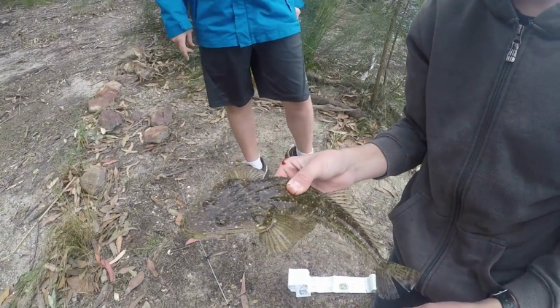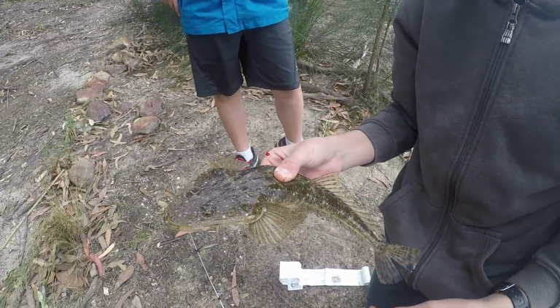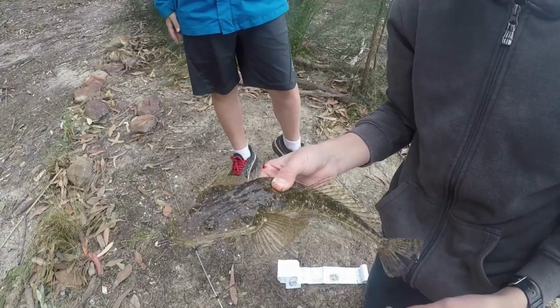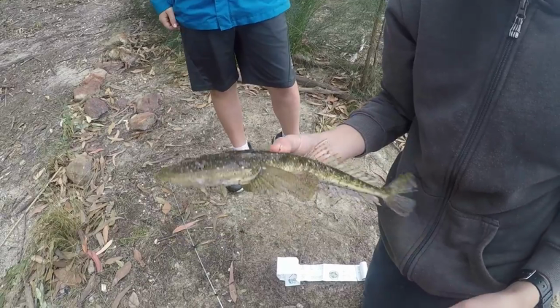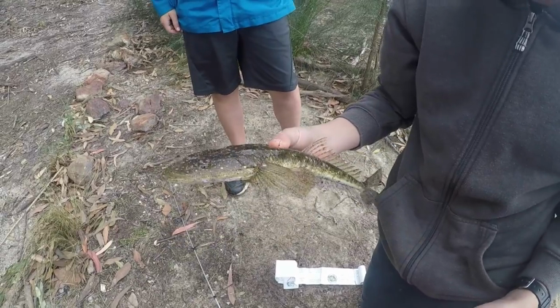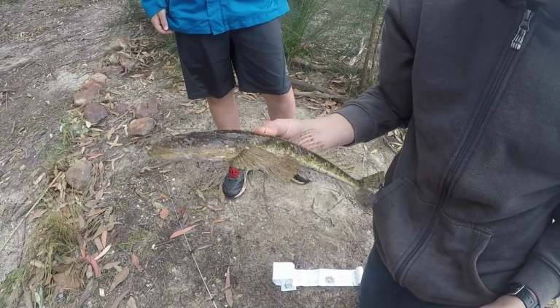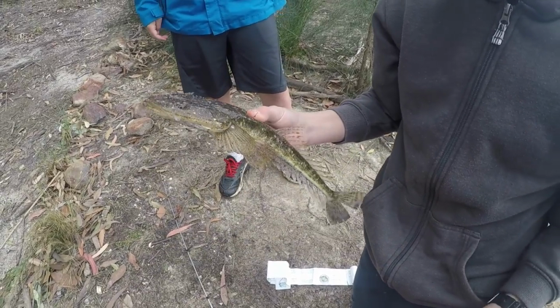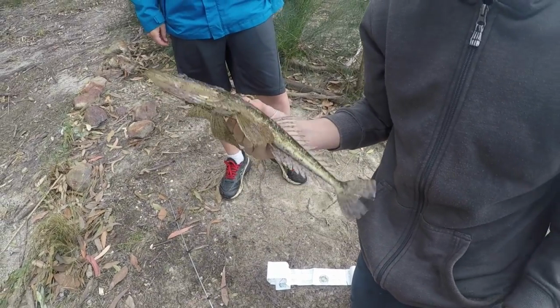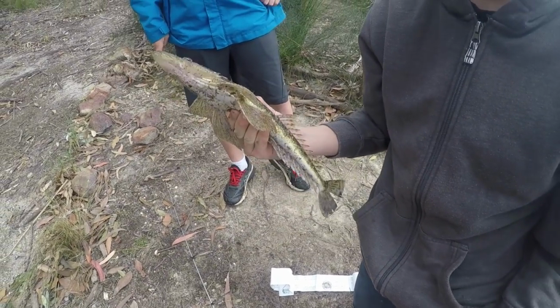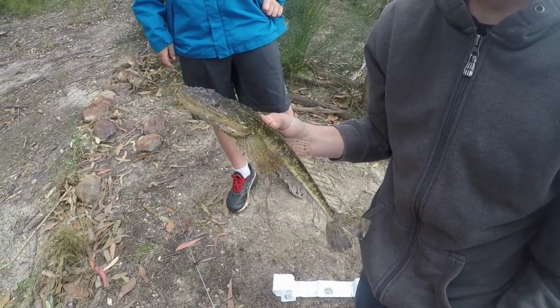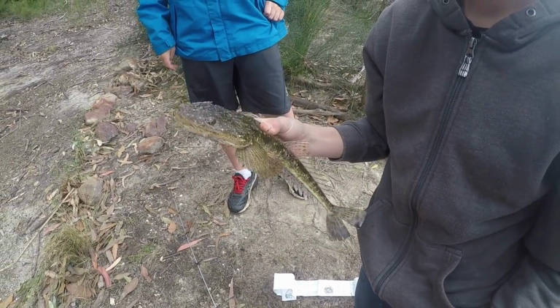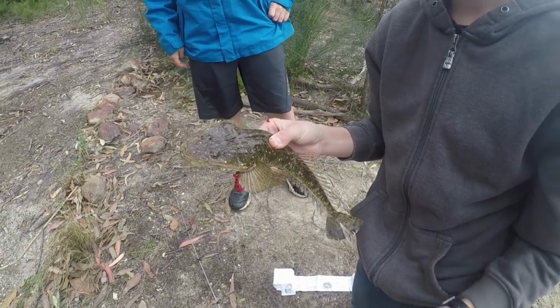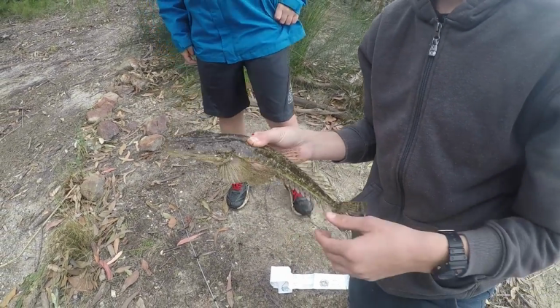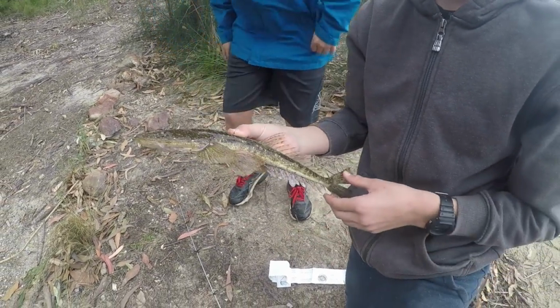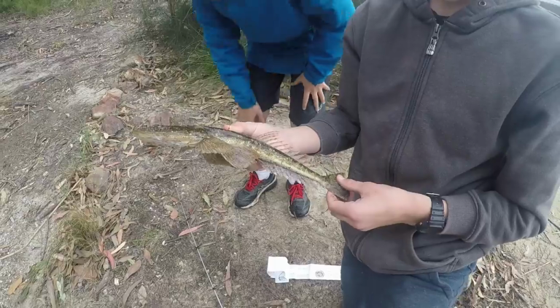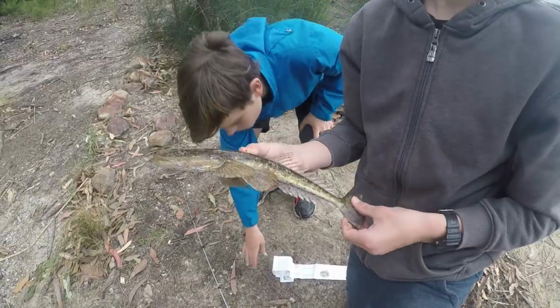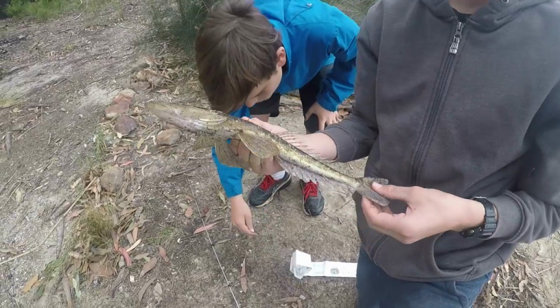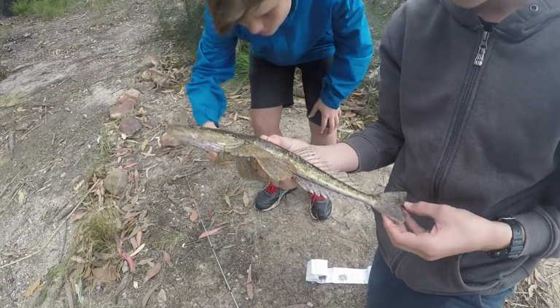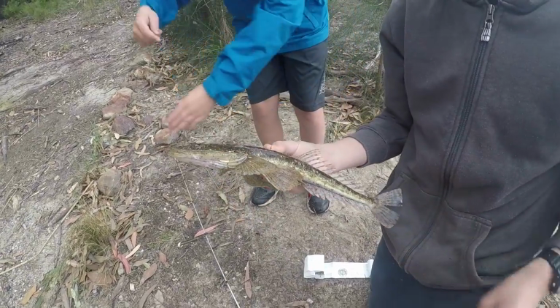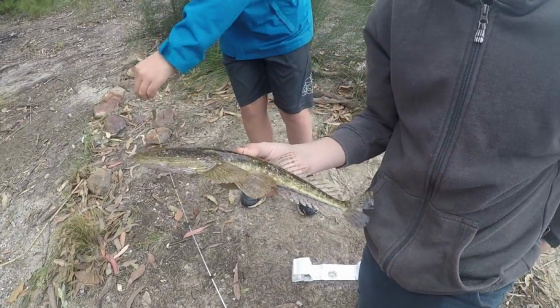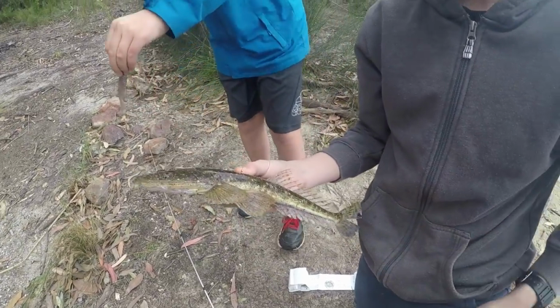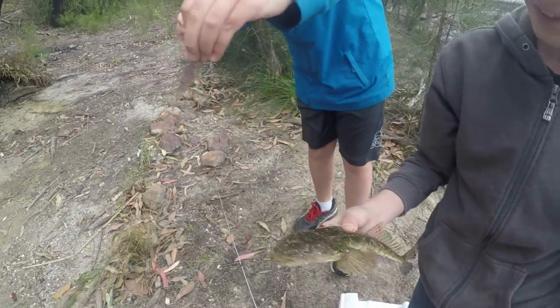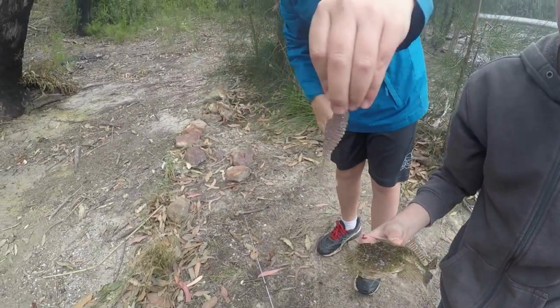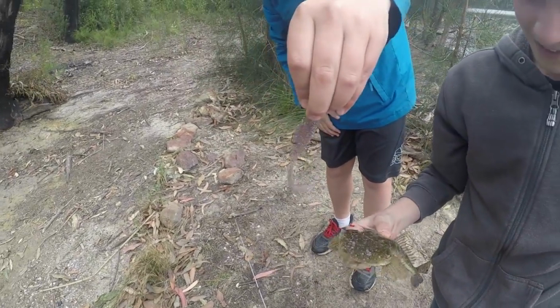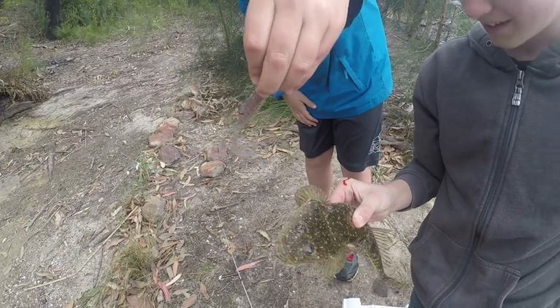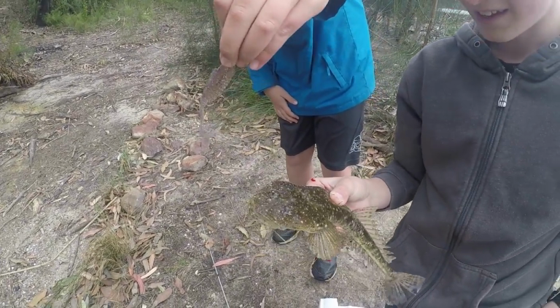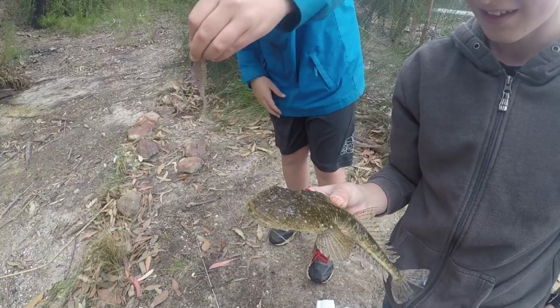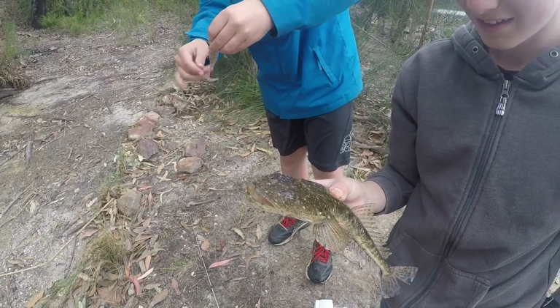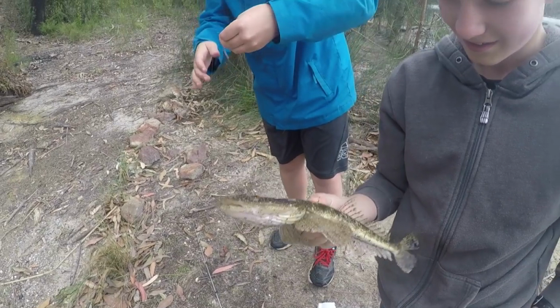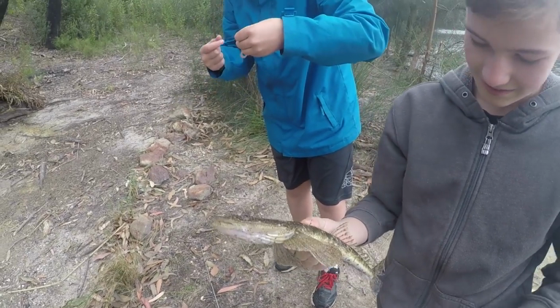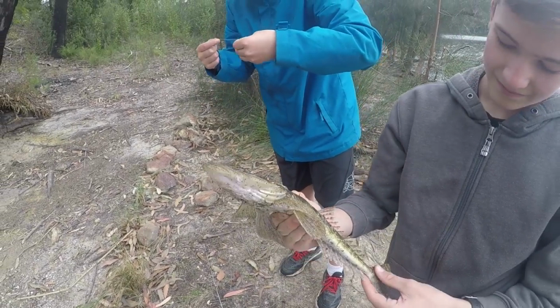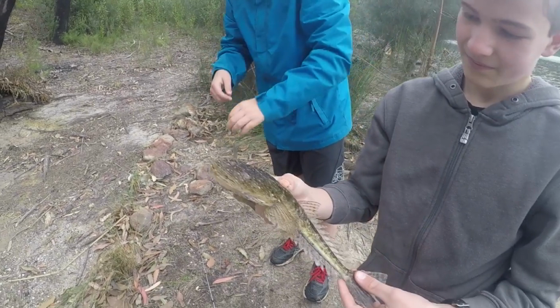Blood sport, mate. Nicely done. We'll put him back and I'll see if I can catch him. What'd he use? This is what we used — just a little gulp. Pretty jigged.